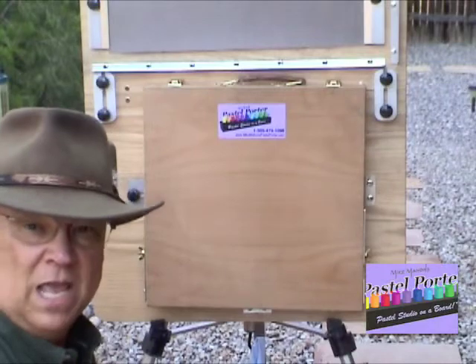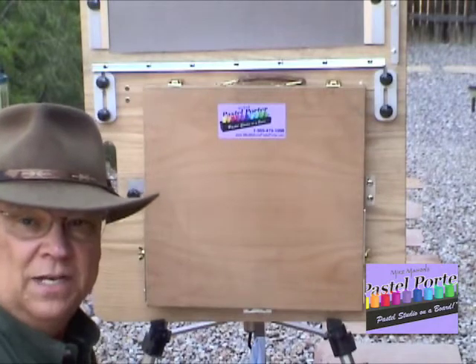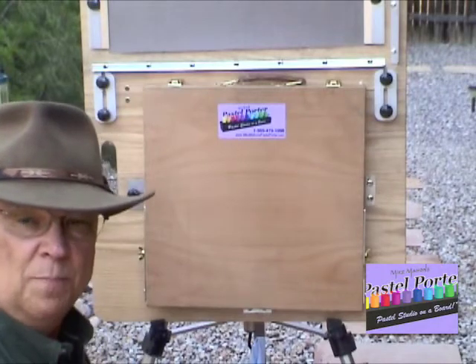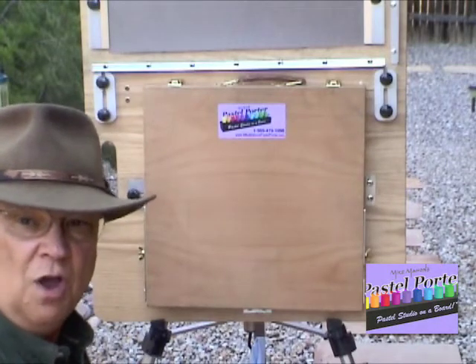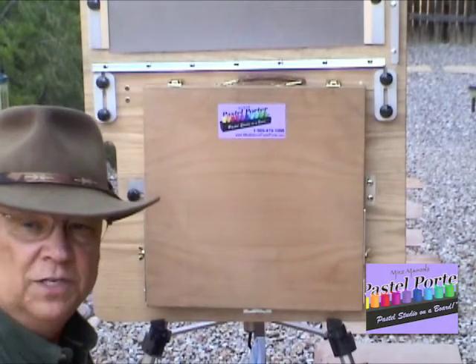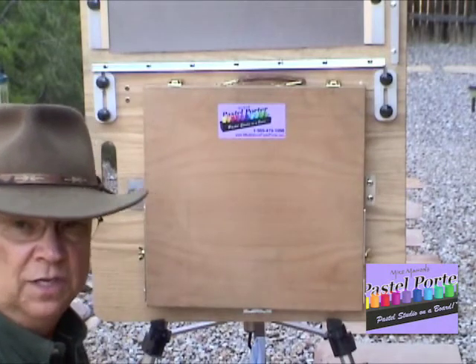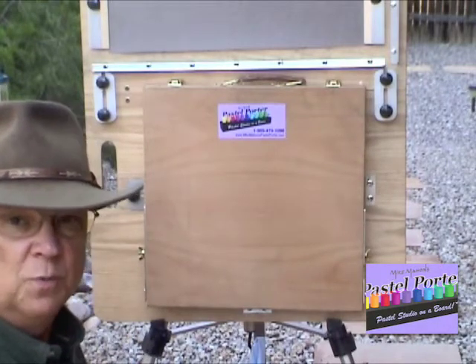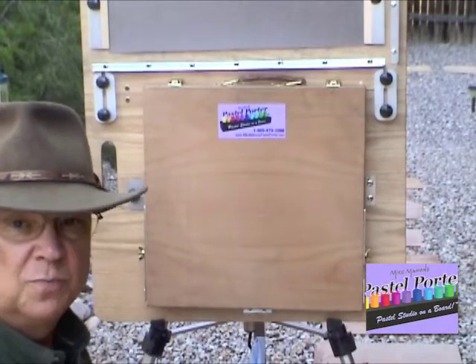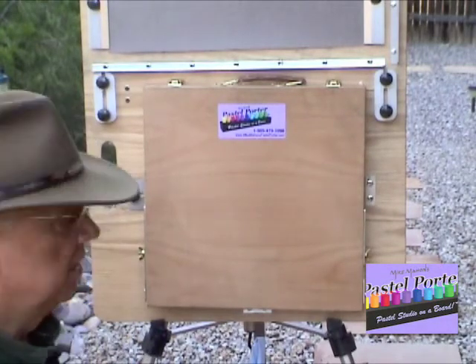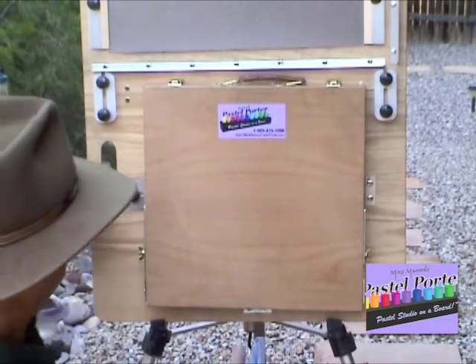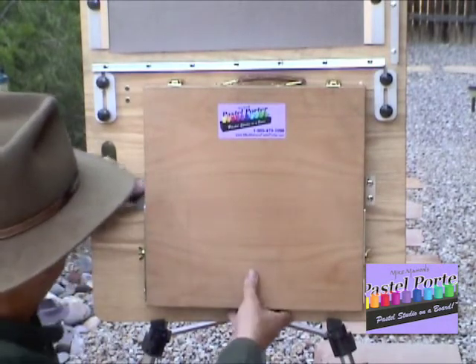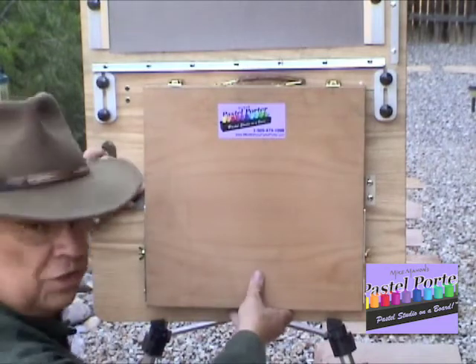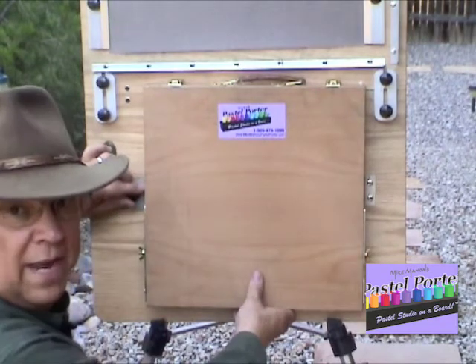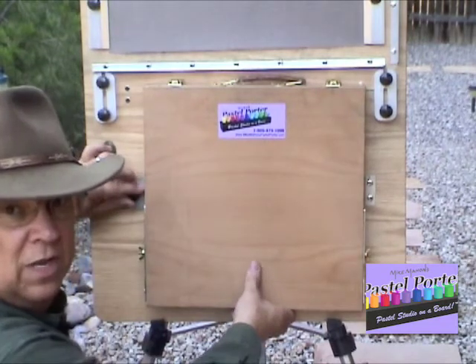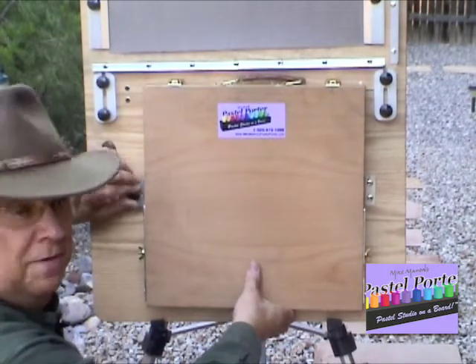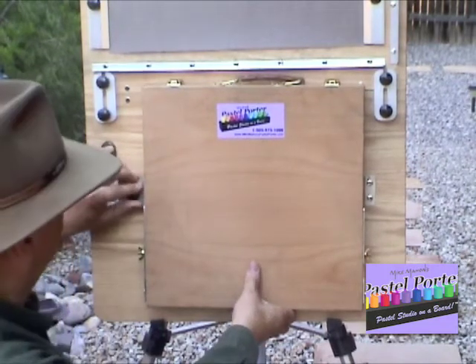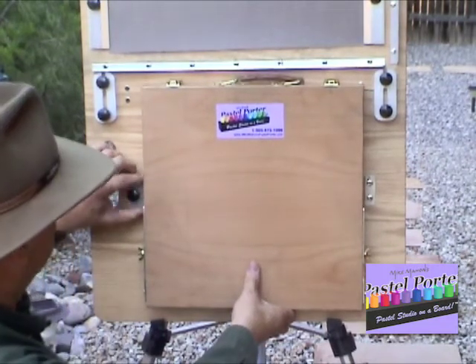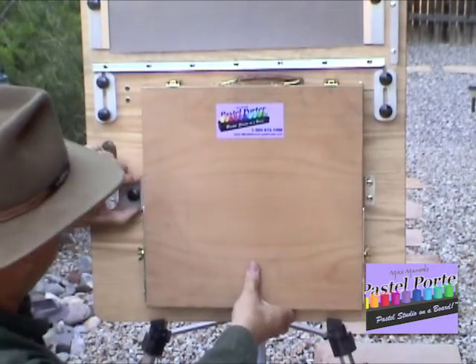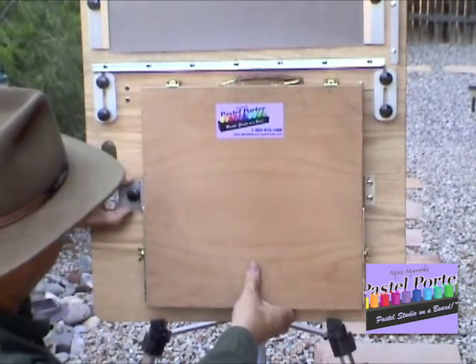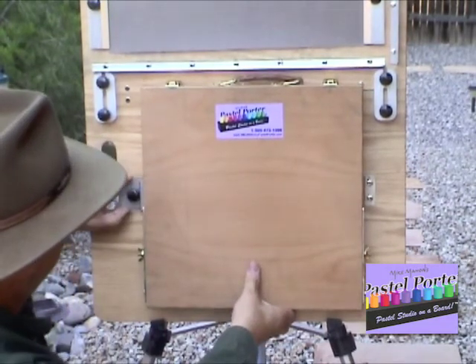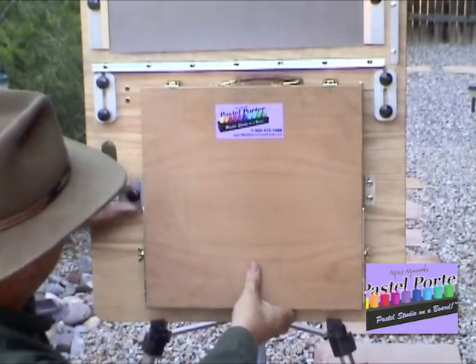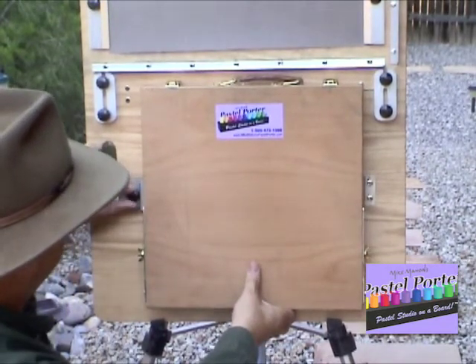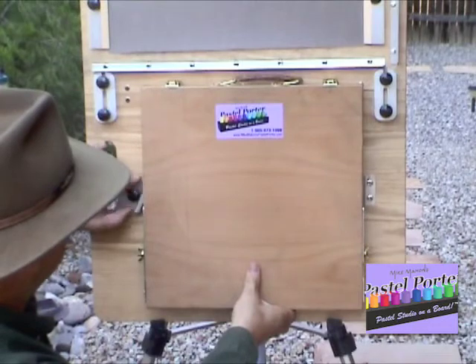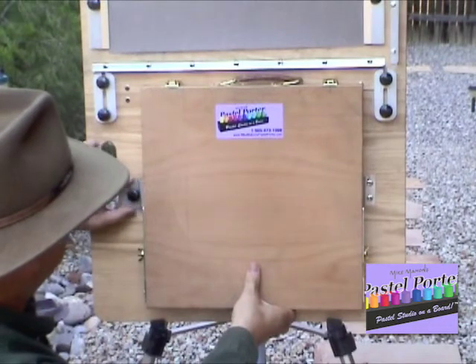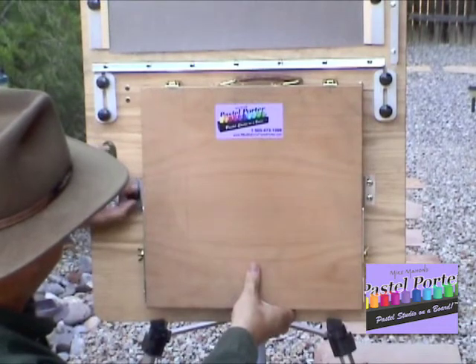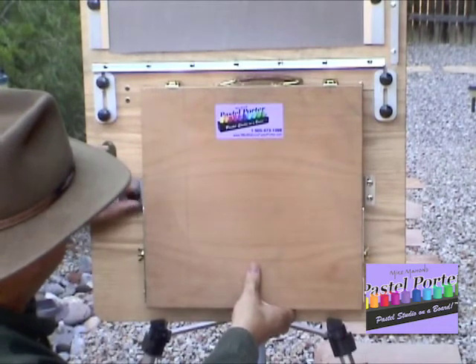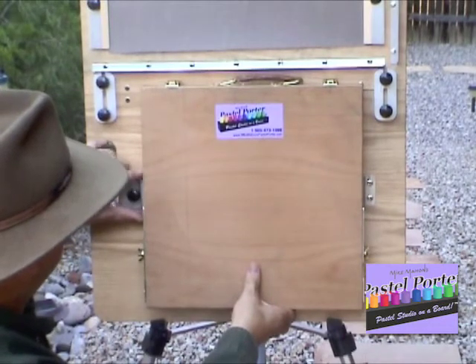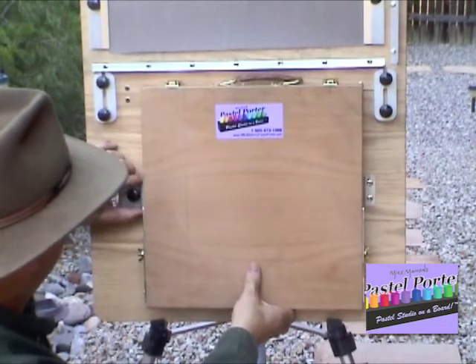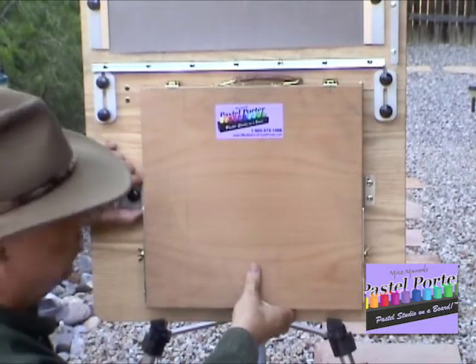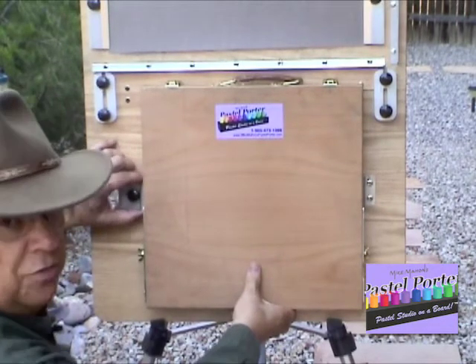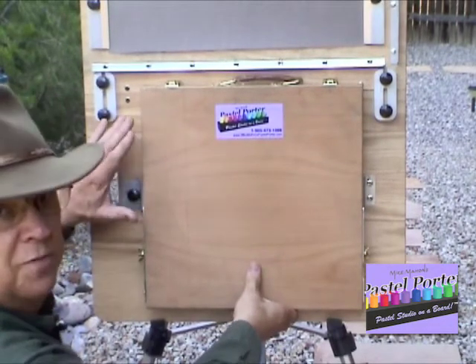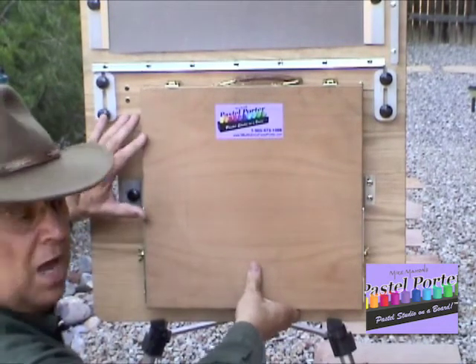Now, to take your box off, it's just a simple reverse process. You loosen the bracket on the left, slide it to the side, and then slightly tighten it just so that it won't be moving on you while you're removing the box.